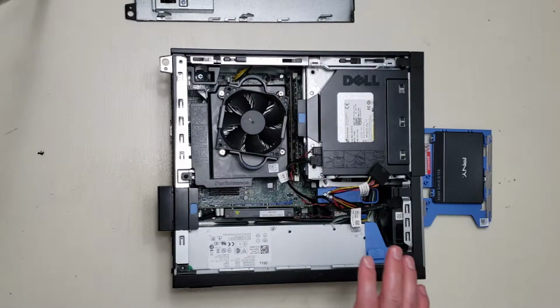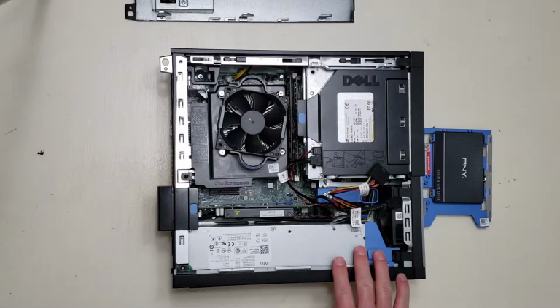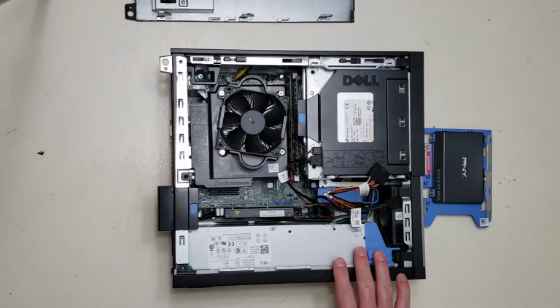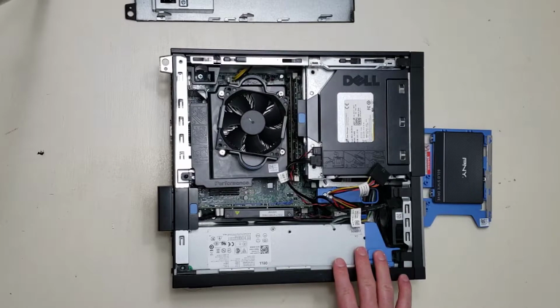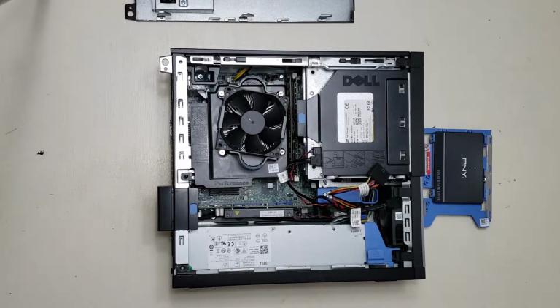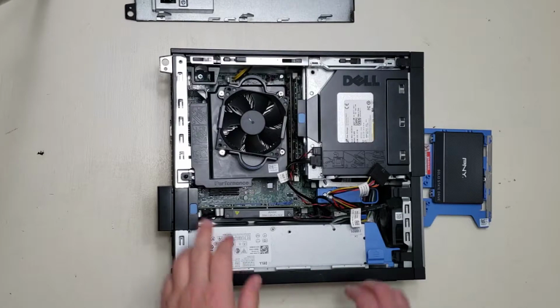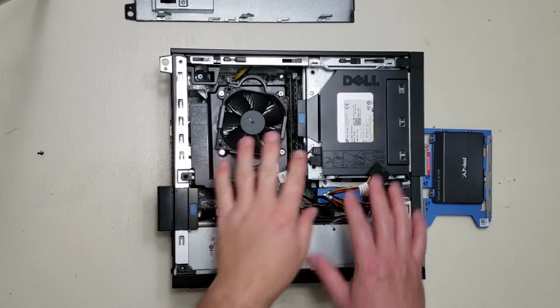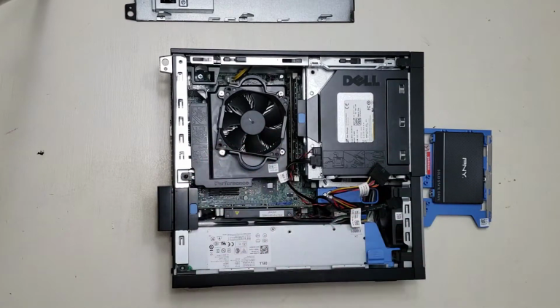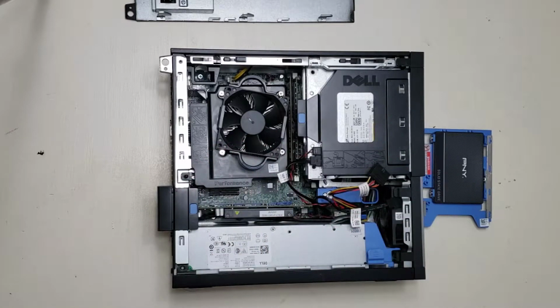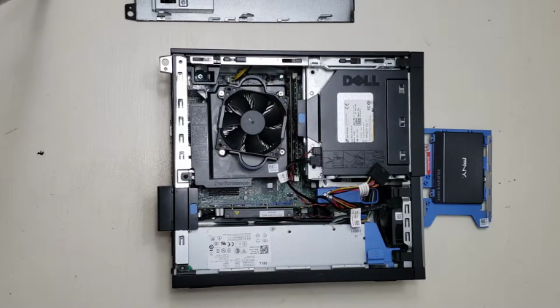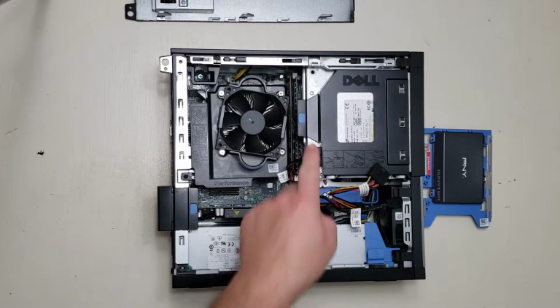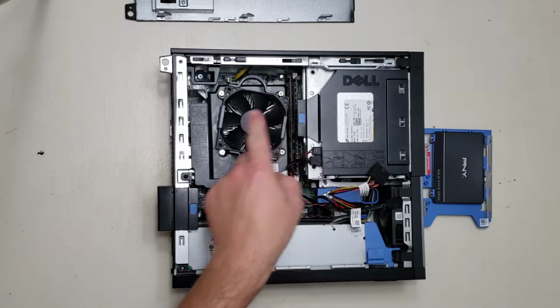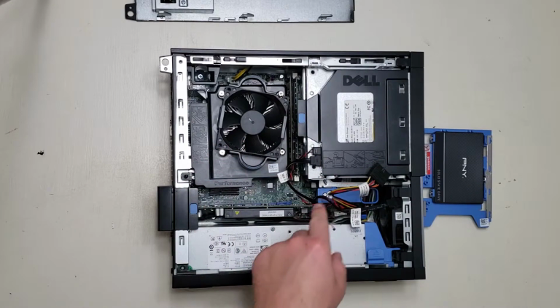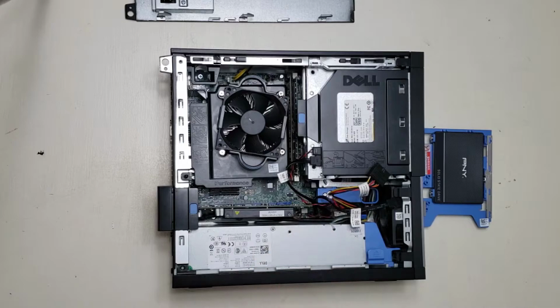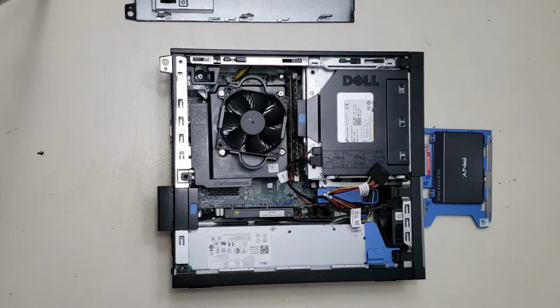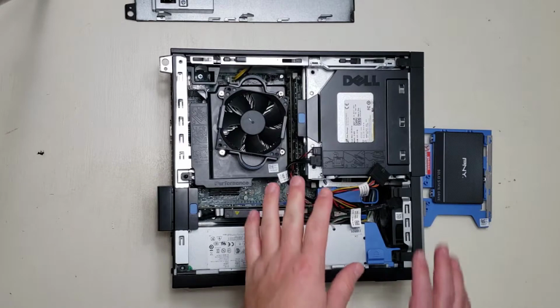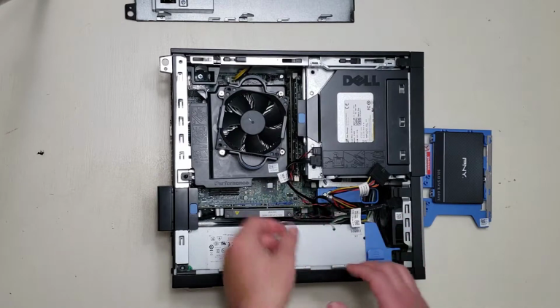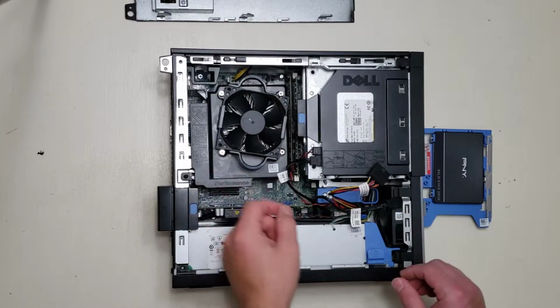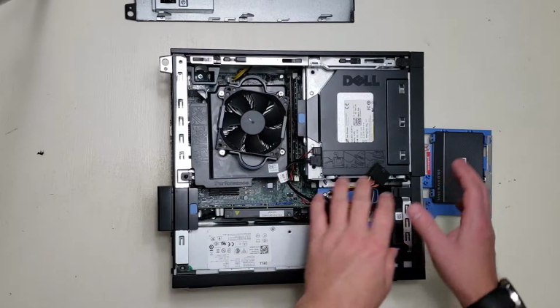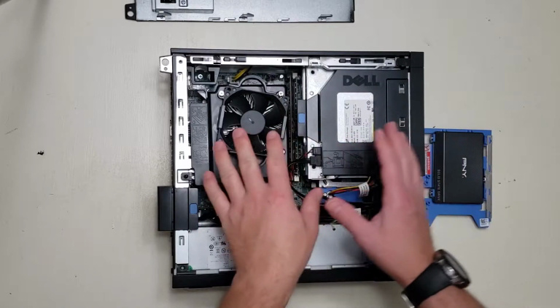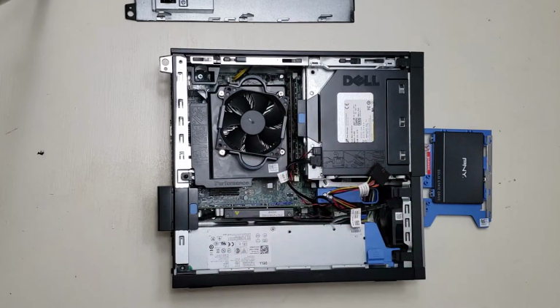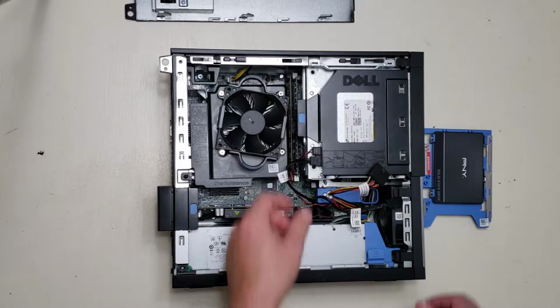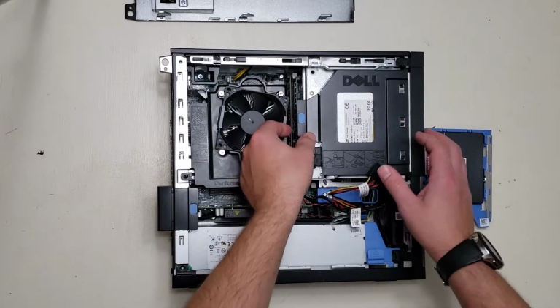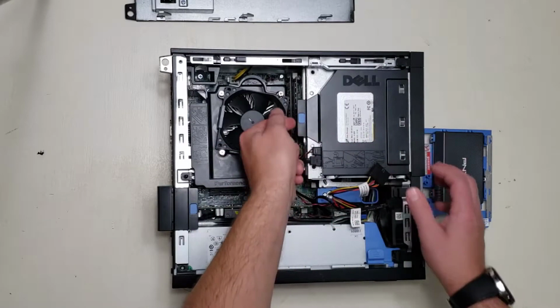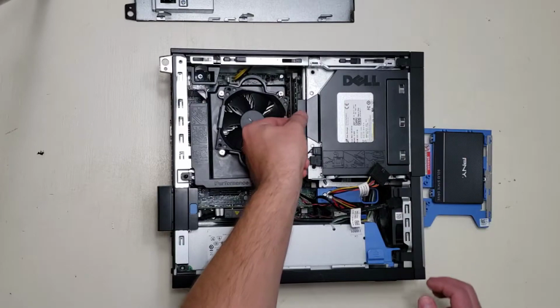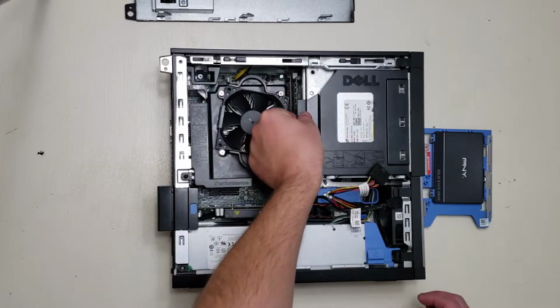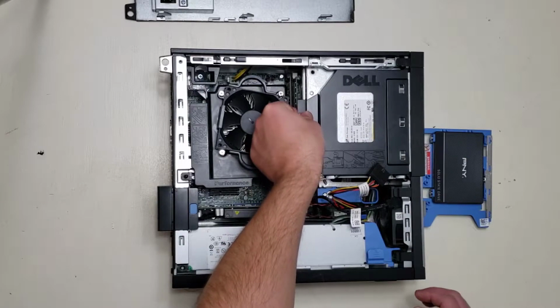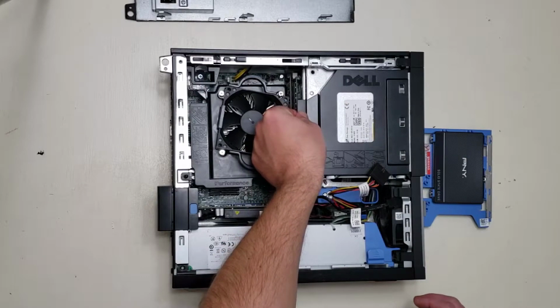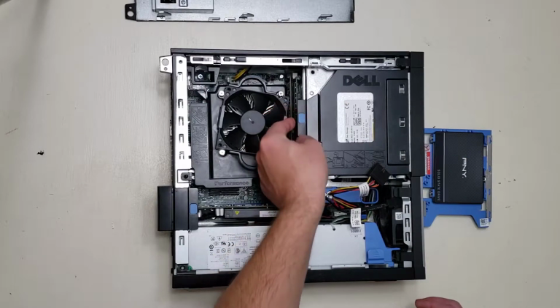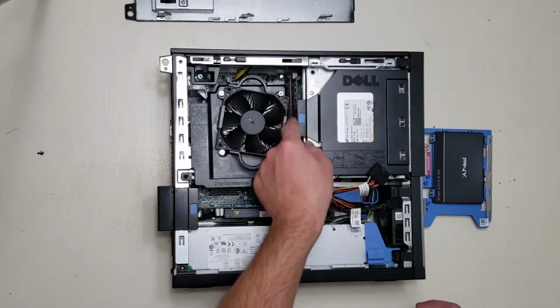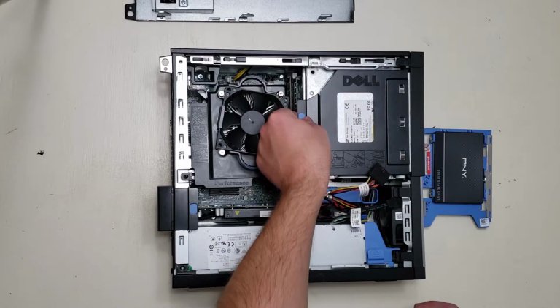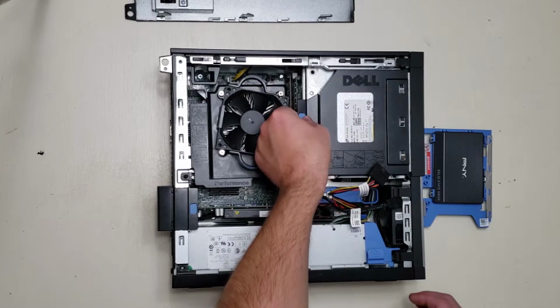Dell is great for indicating where you can touch inside a computer. The blue is for touching. So first we're going to remove the DVD drive by firmly grasping on this little blue rectangle.